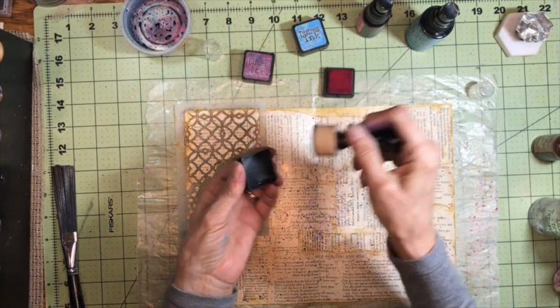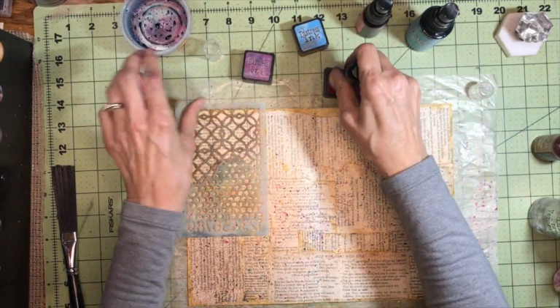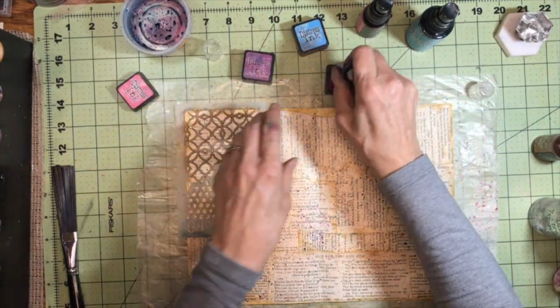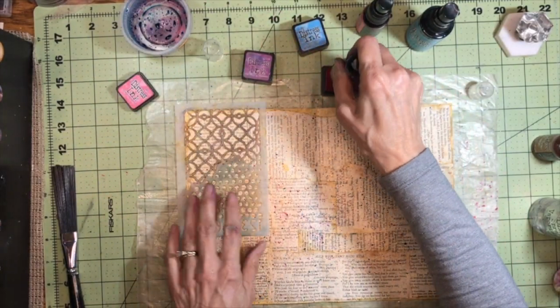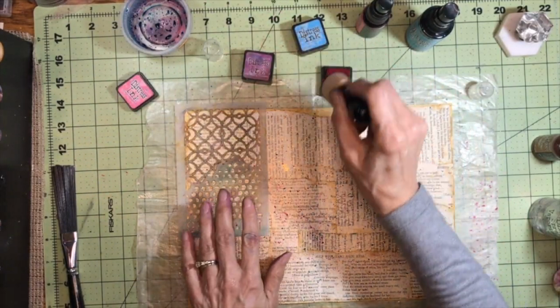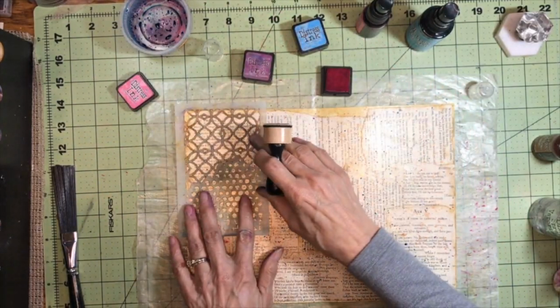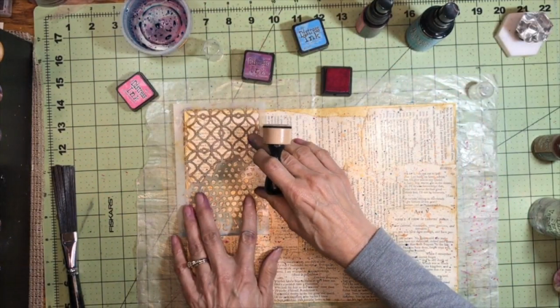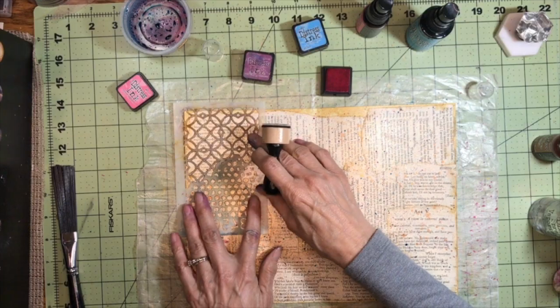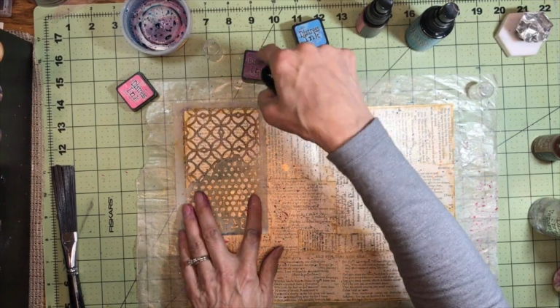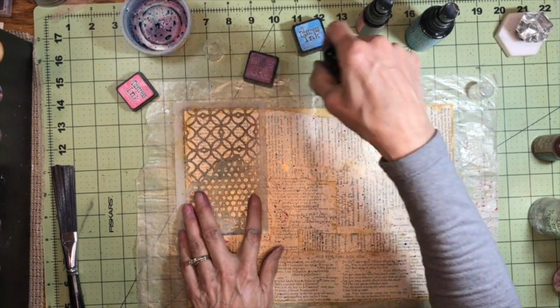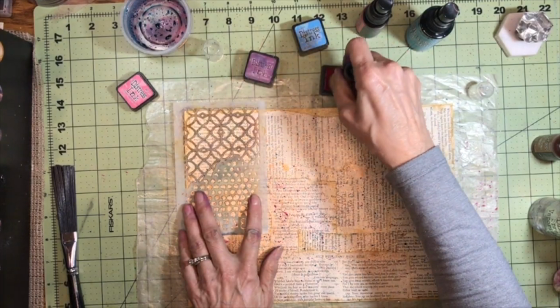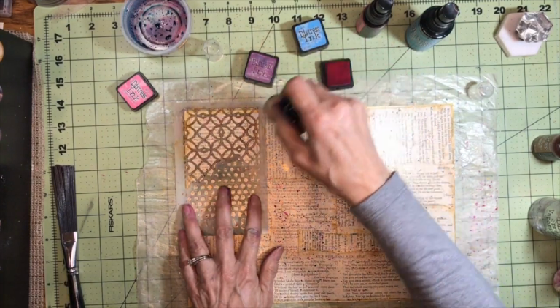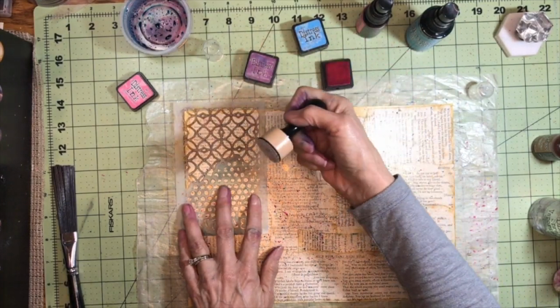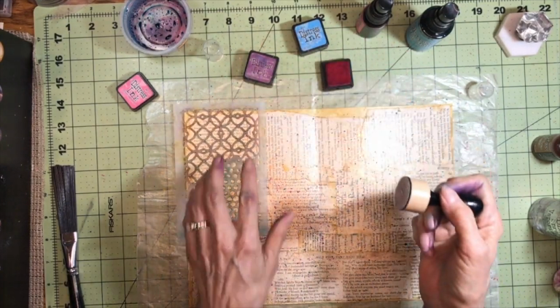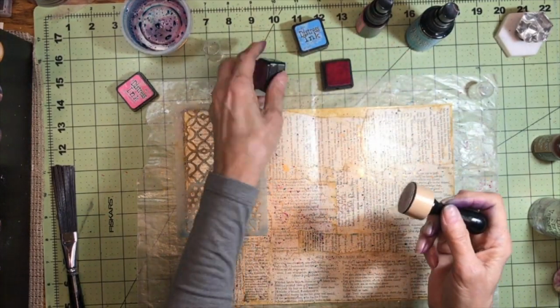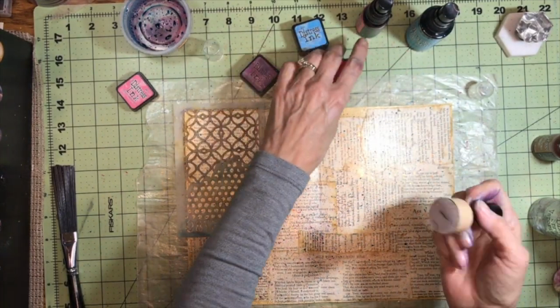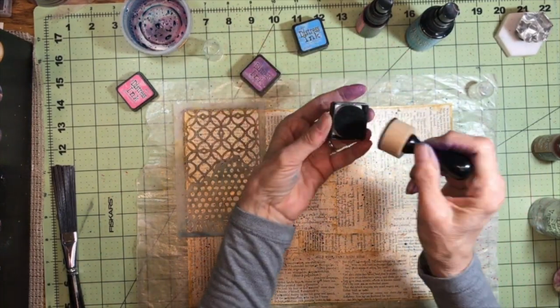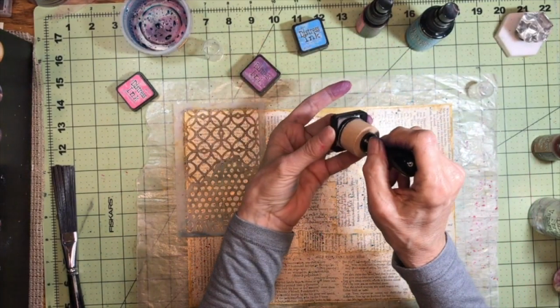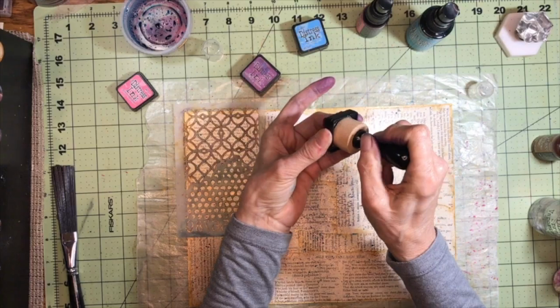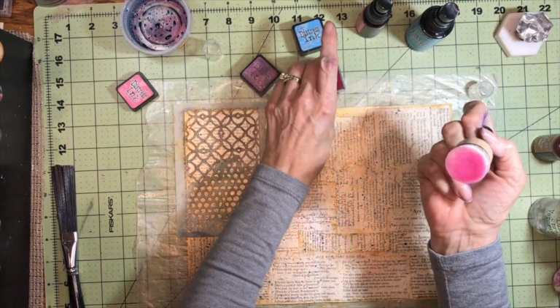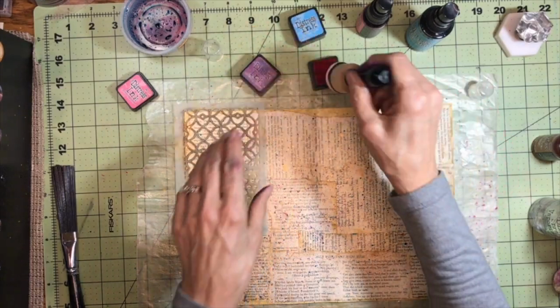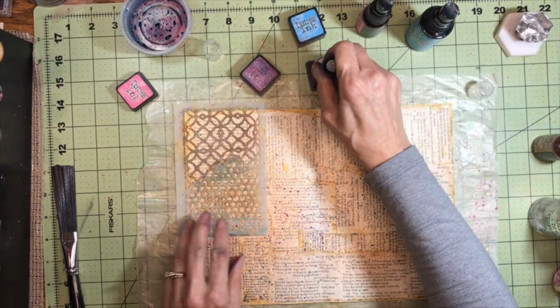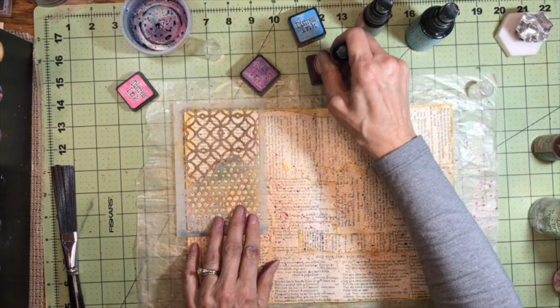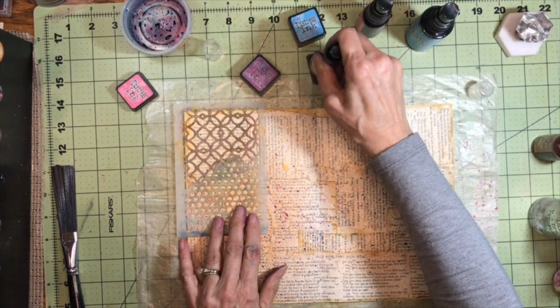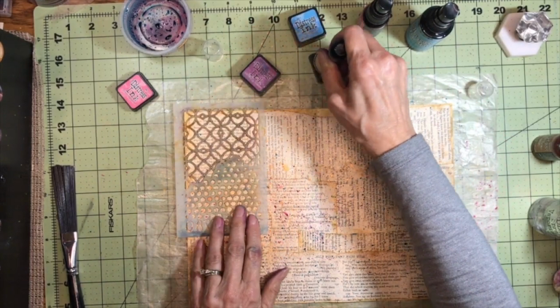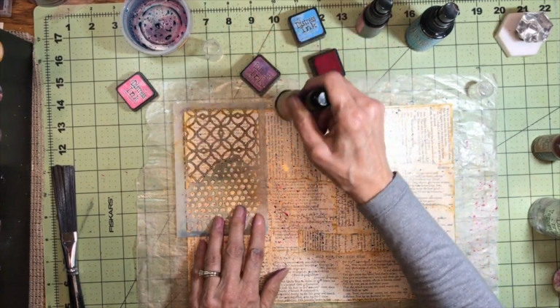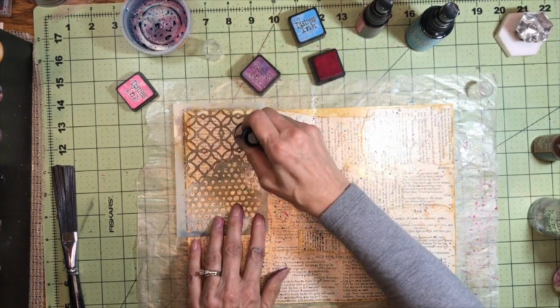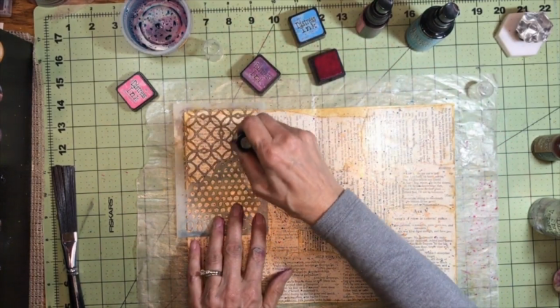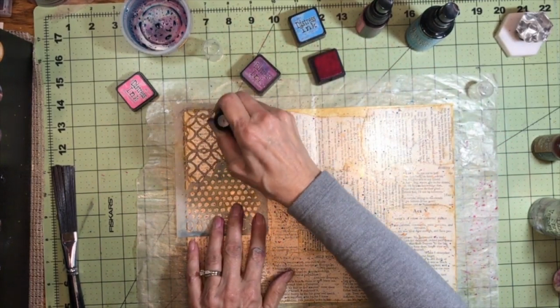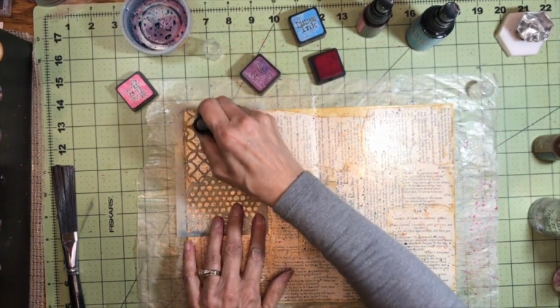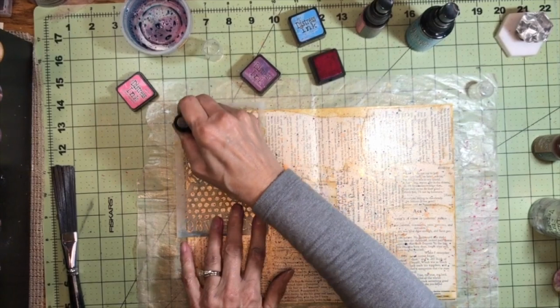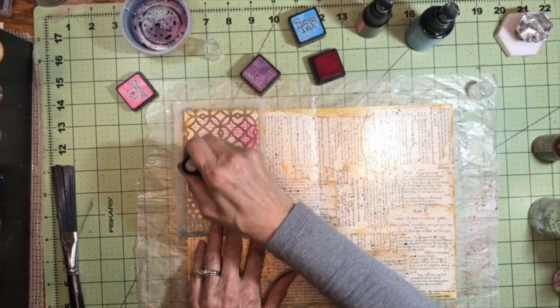And then I'm going to go over it with Seedless Preserves, which is this purple one here. Of course, it would help if I put the pad on there. I'm just going to do this in the corner.